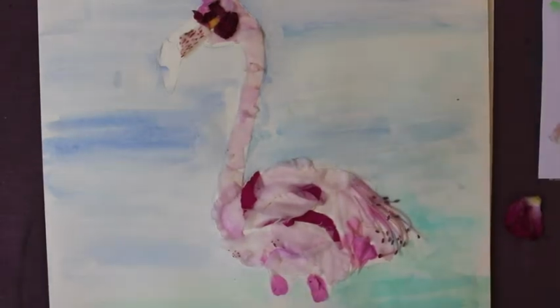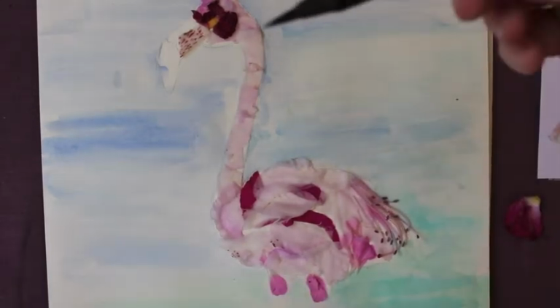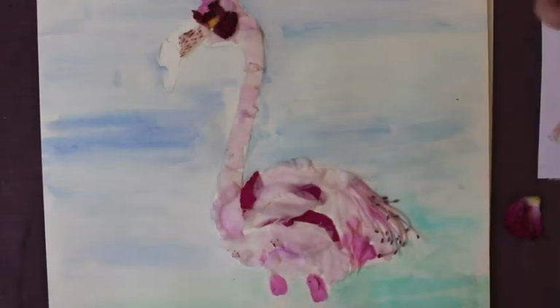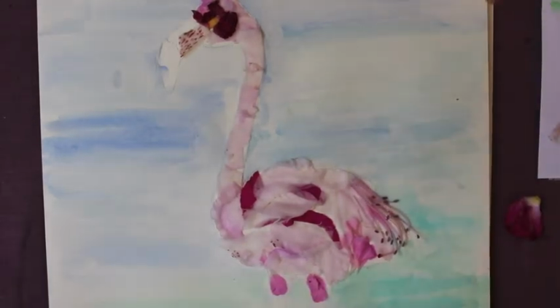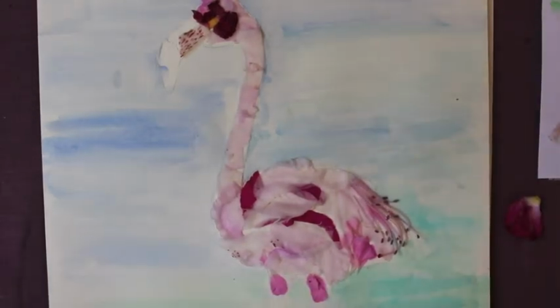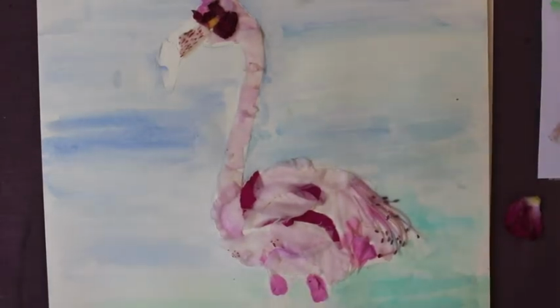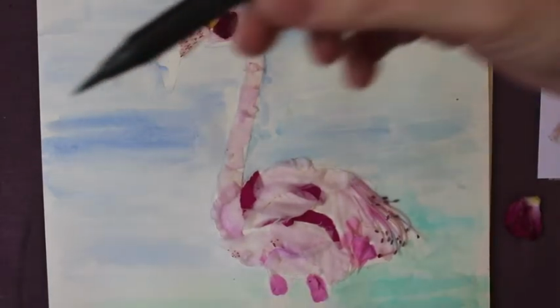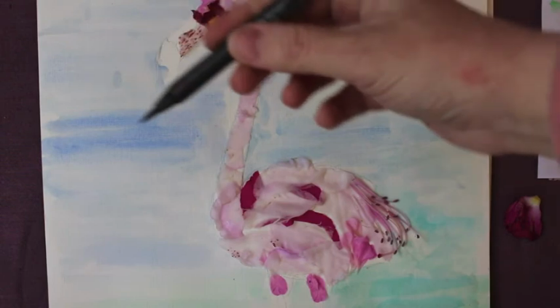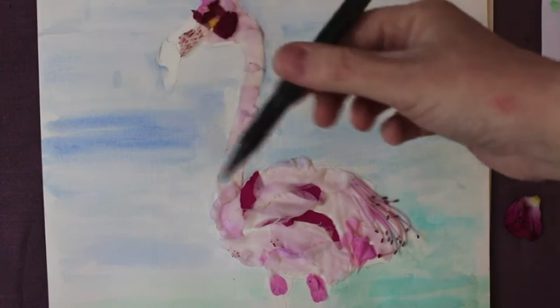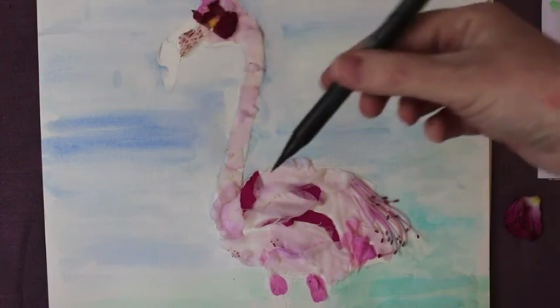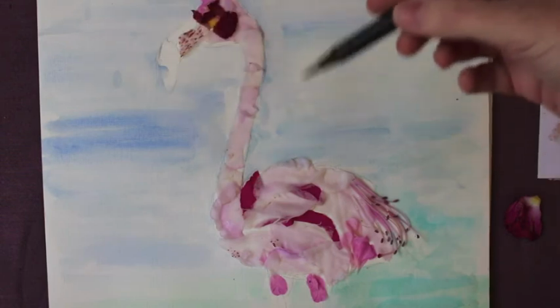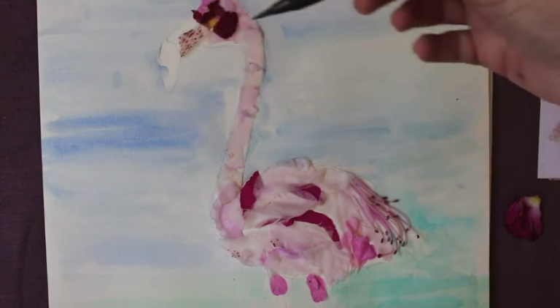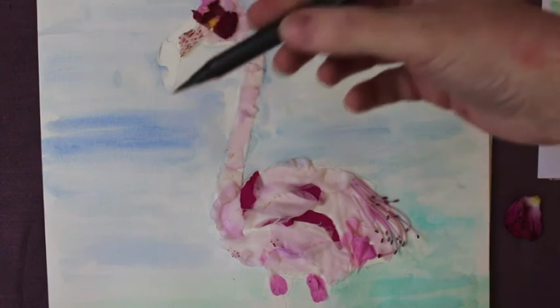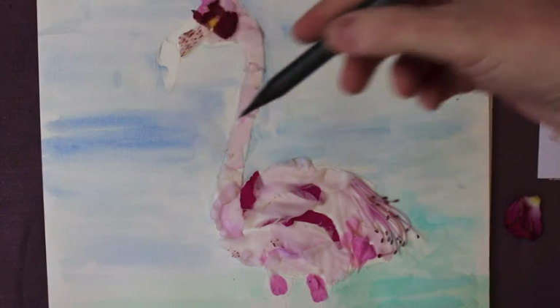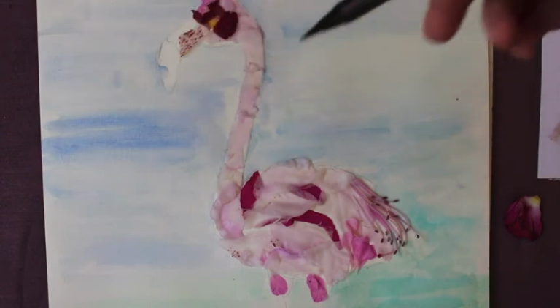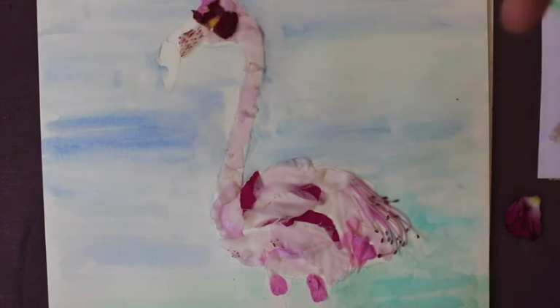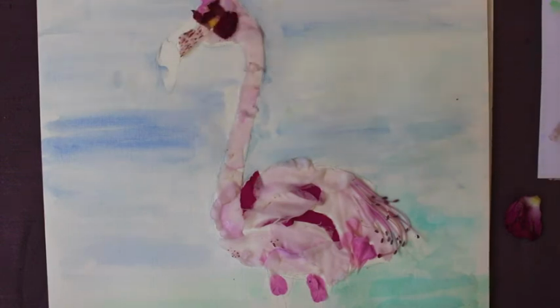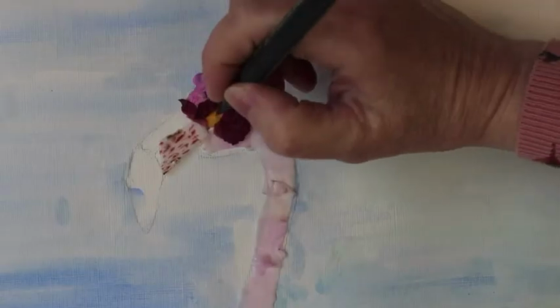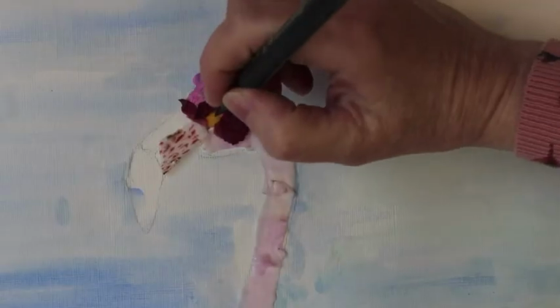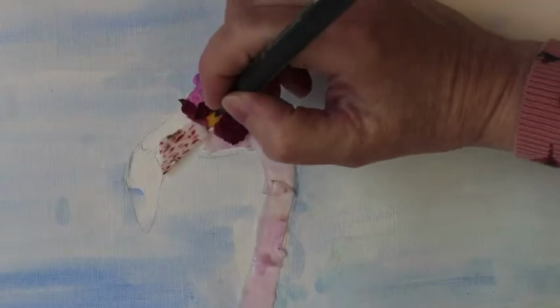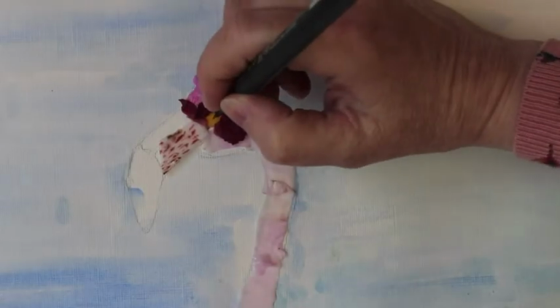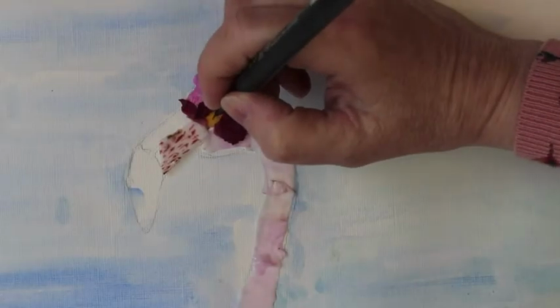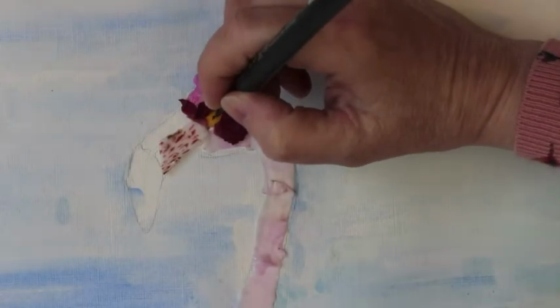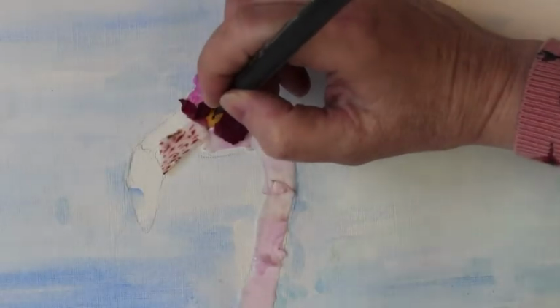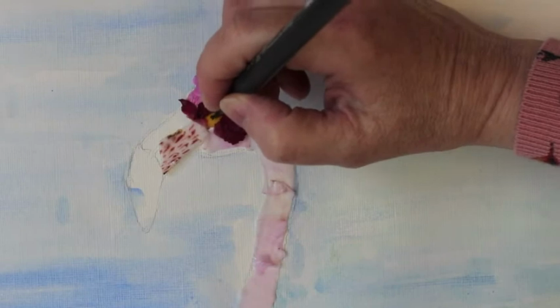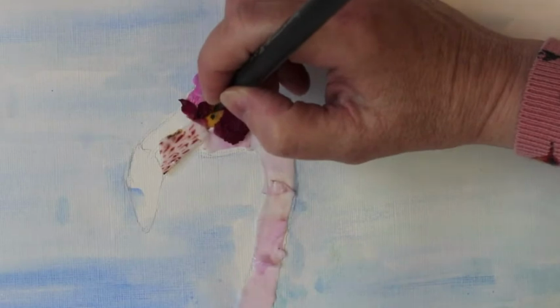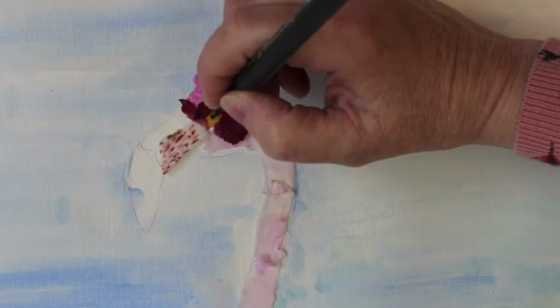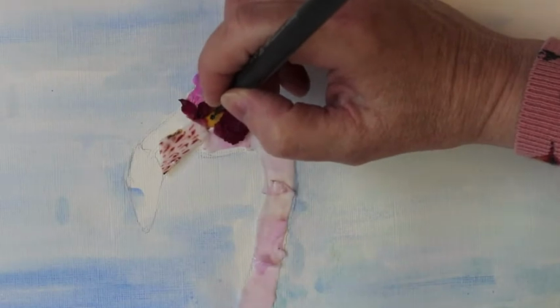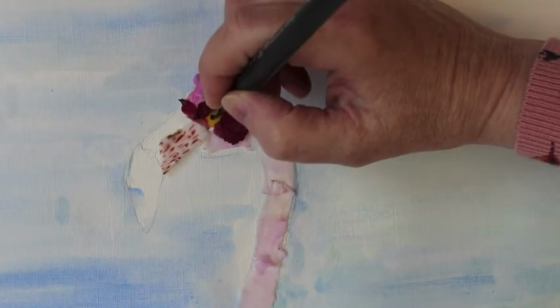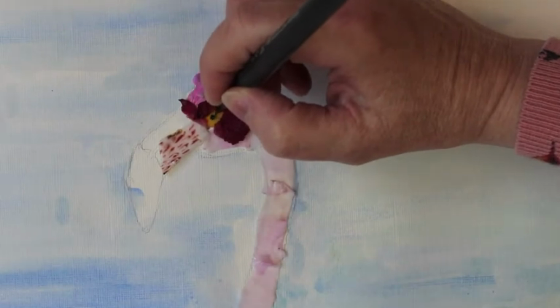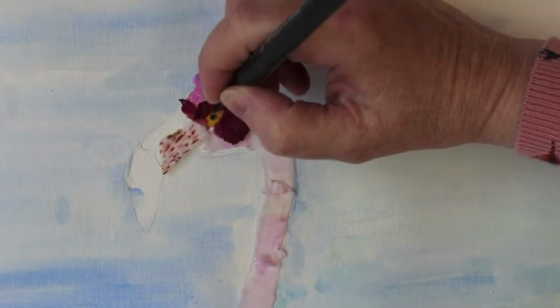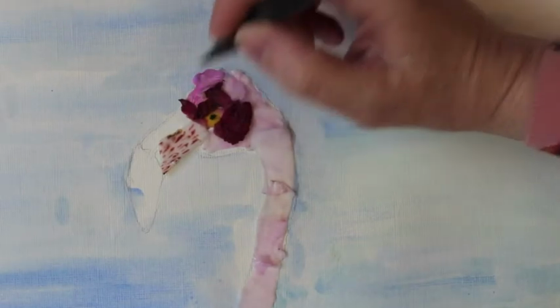I'm going back to my black markers and I want to put some definition in. Flamingos only really do have a little tiny eye.